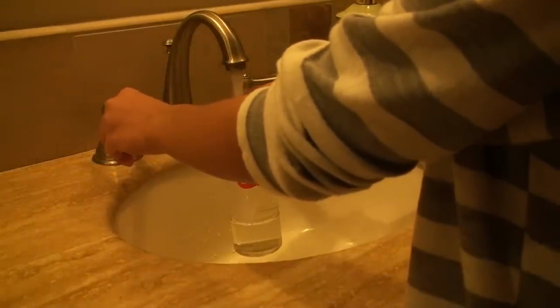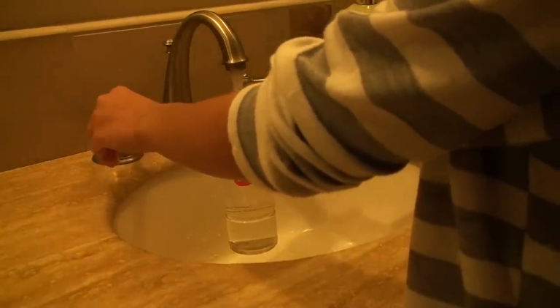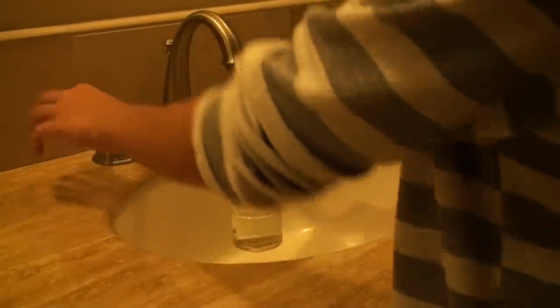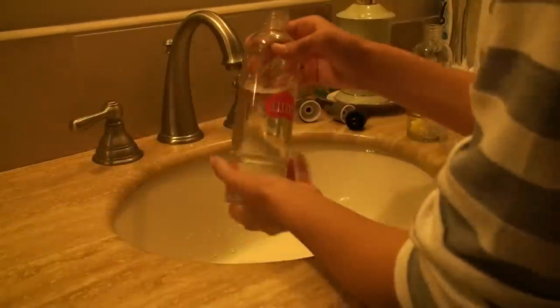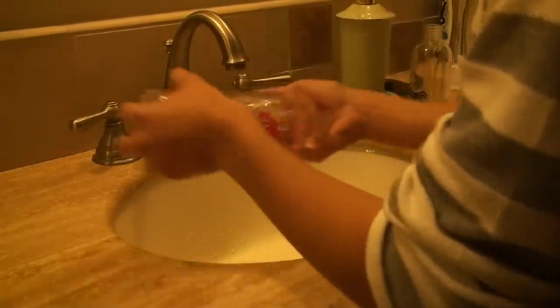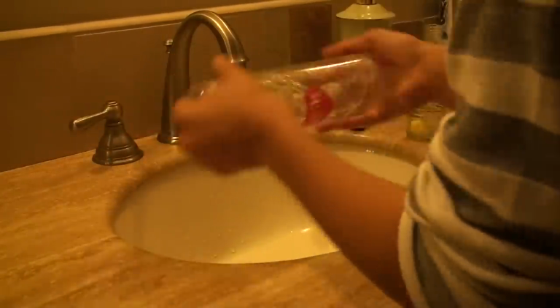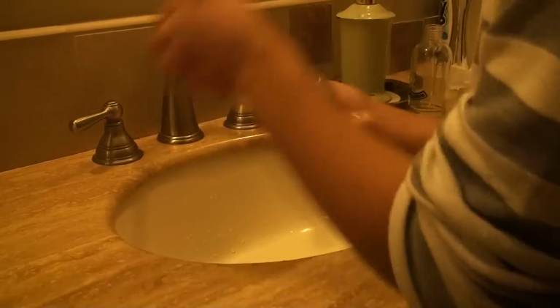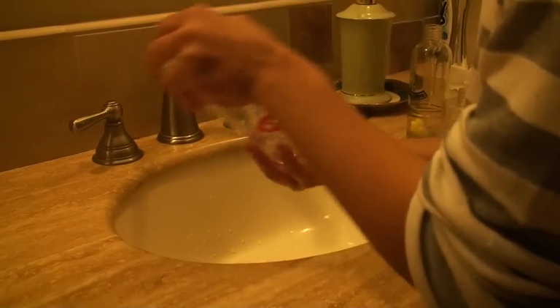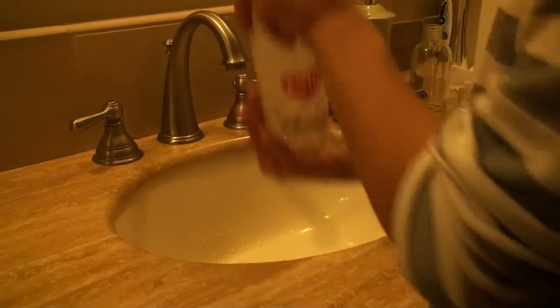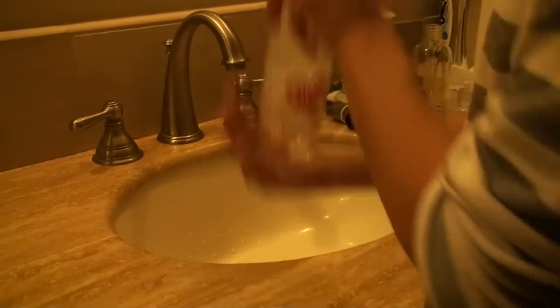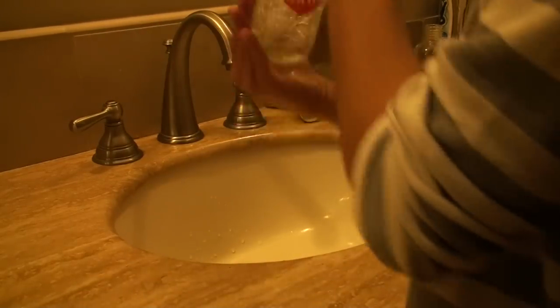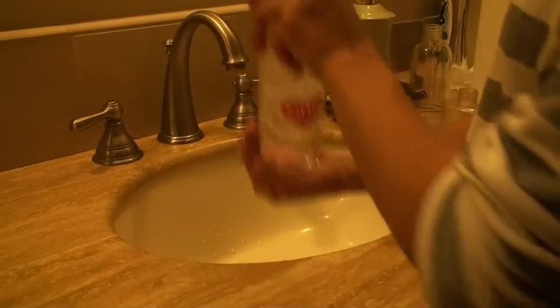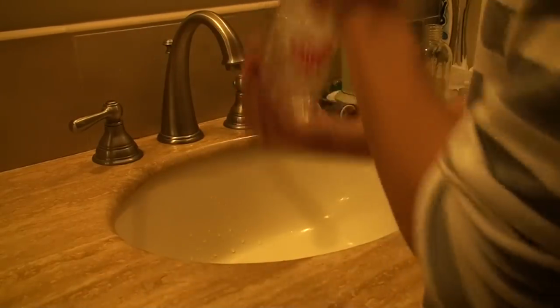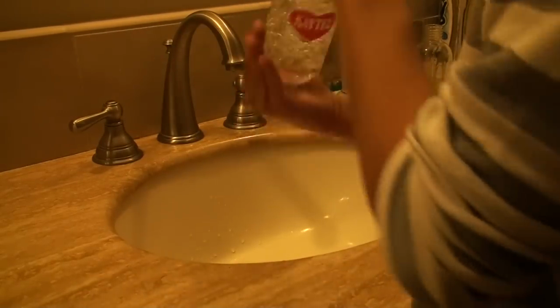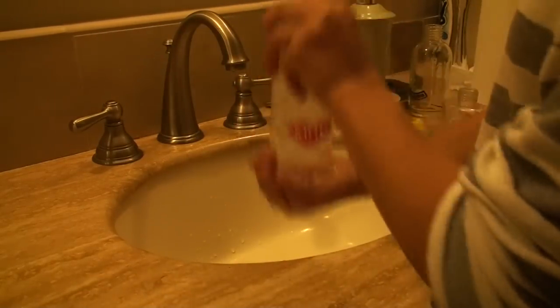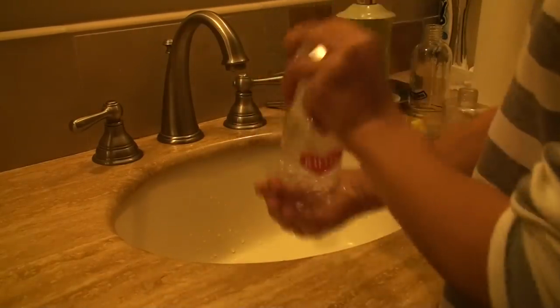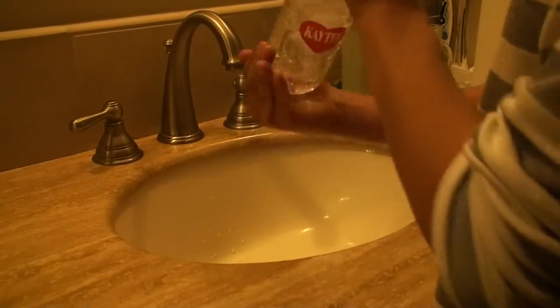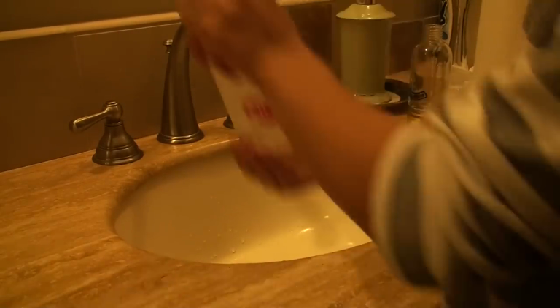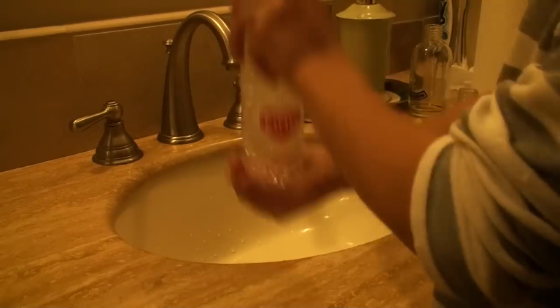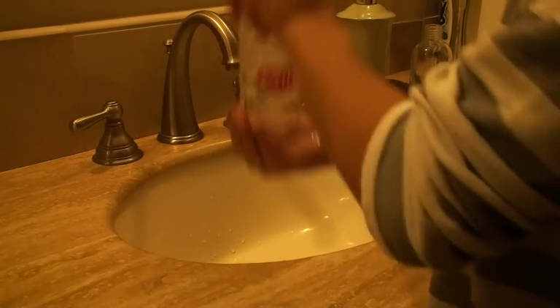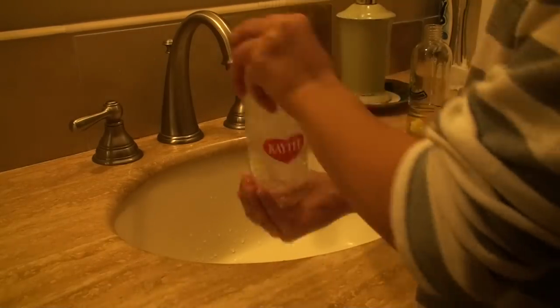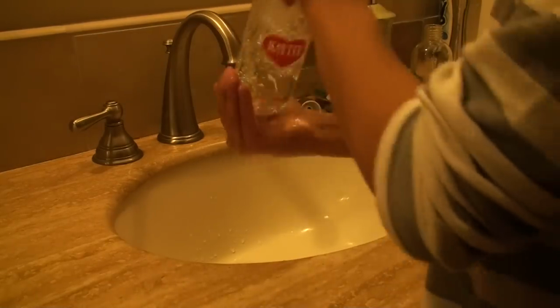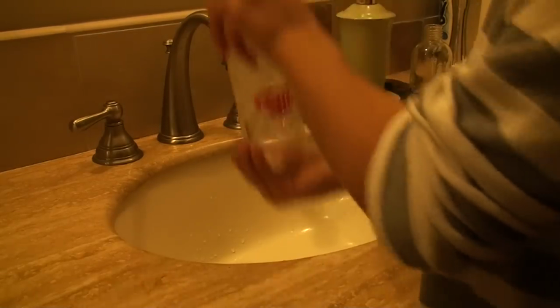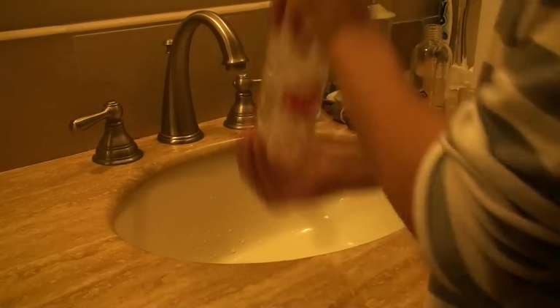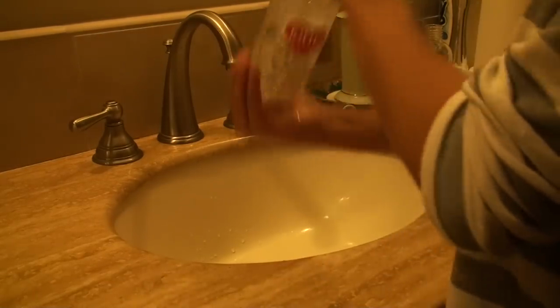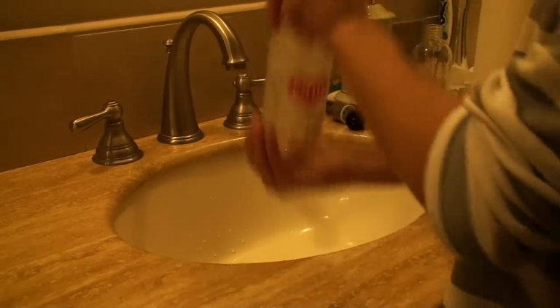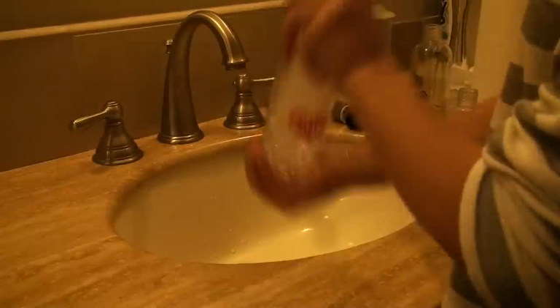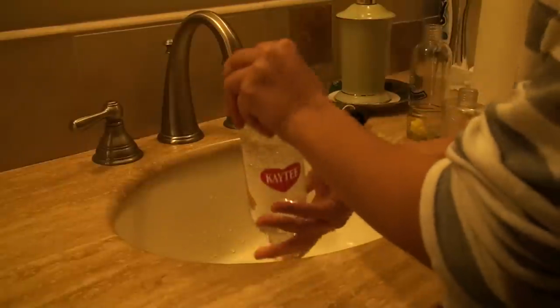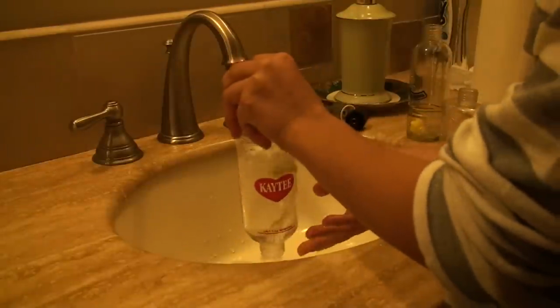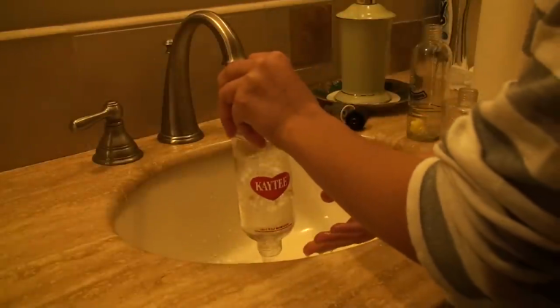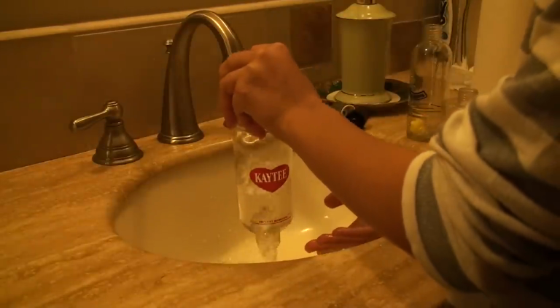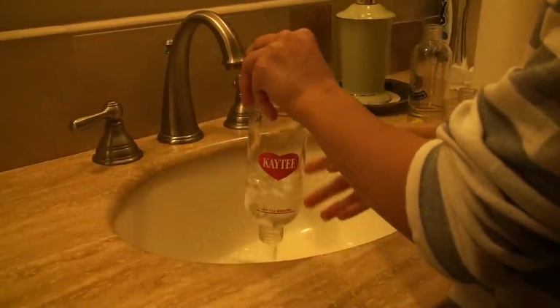If you do have a glass water bottle, you can put it into the dishwasher rather than going through this process. Obviously, plastic is not safe in the dishwasher. However, I find that just rinsing it out and using a toothbrush is much faster and more efficient than putting it into the dishwasher.